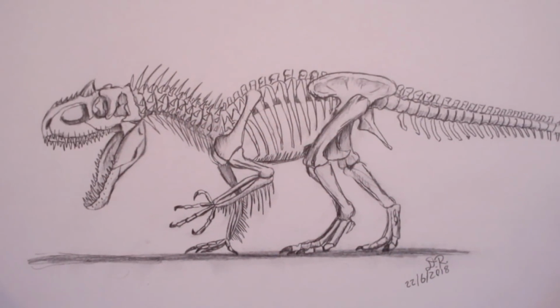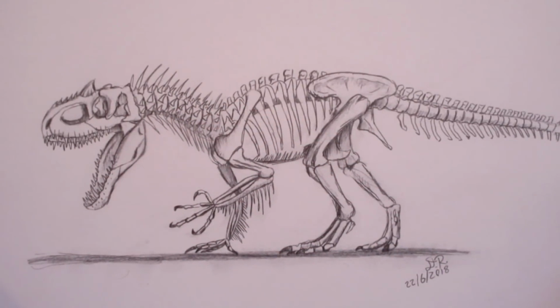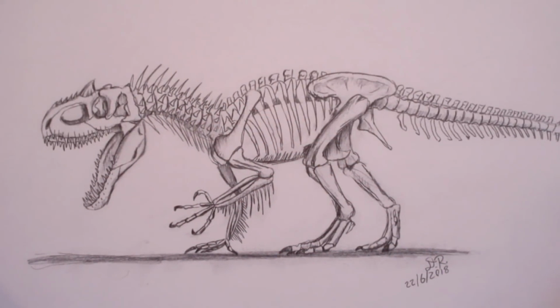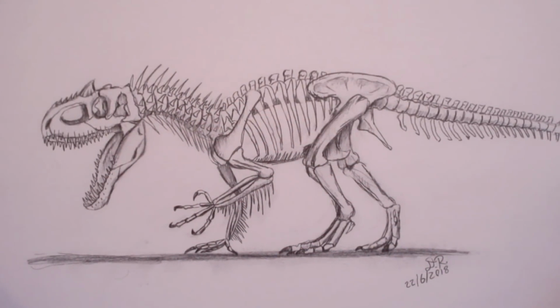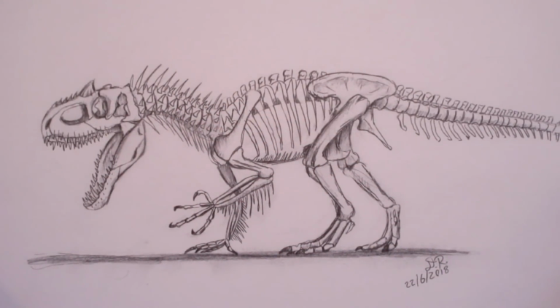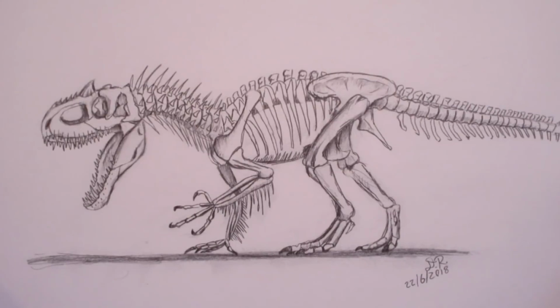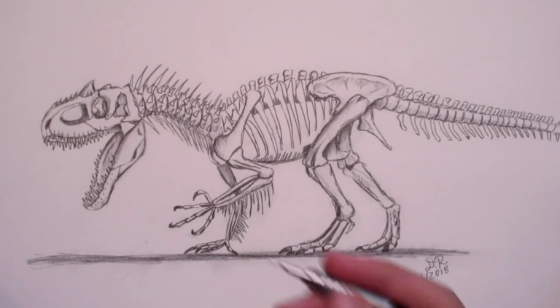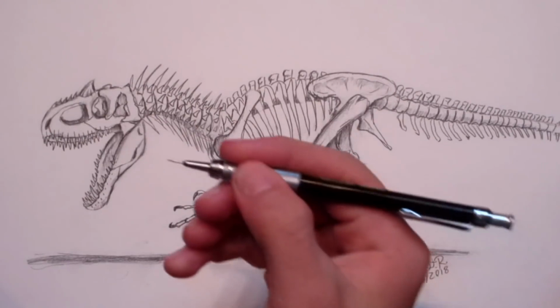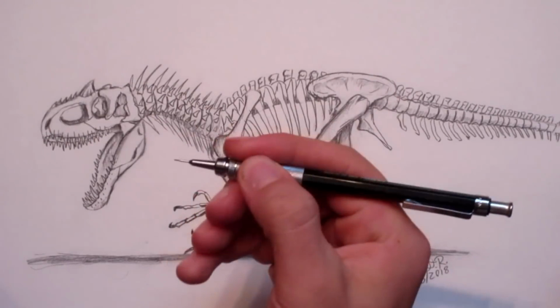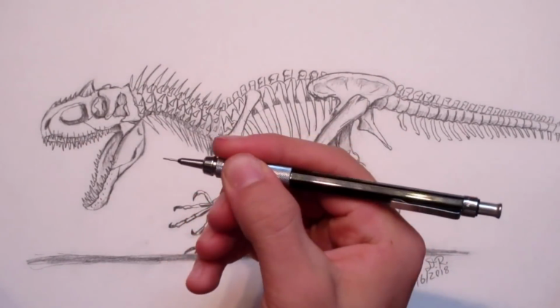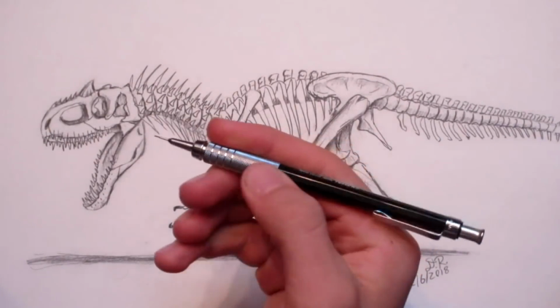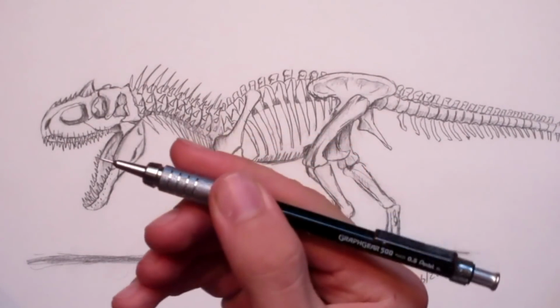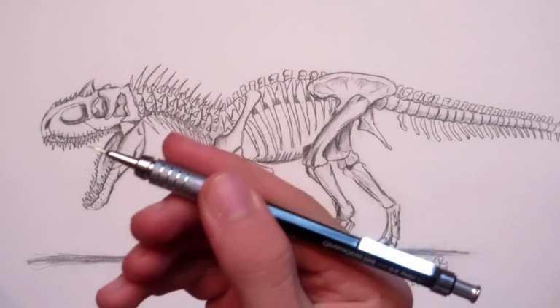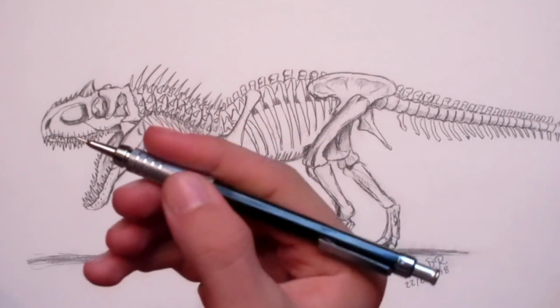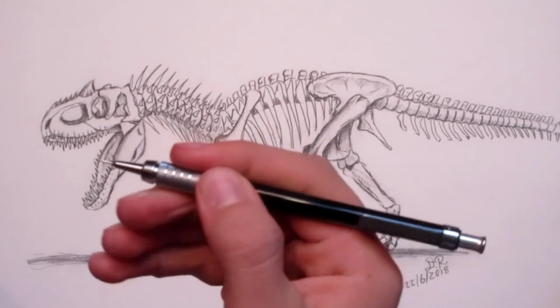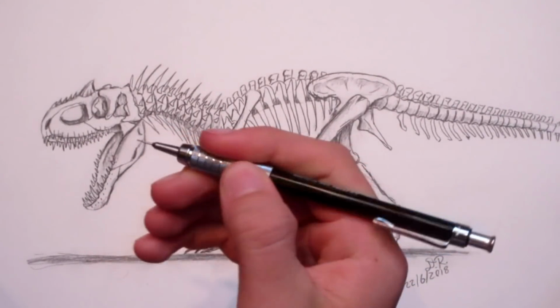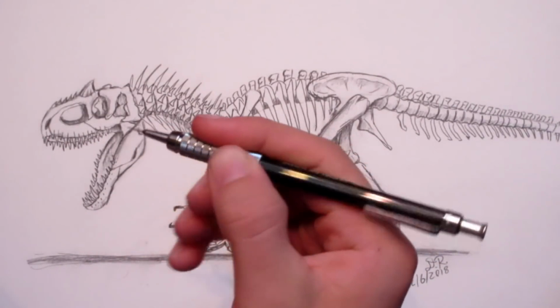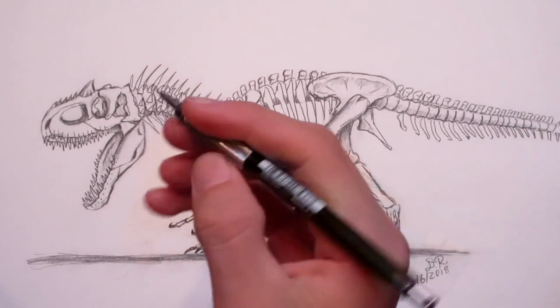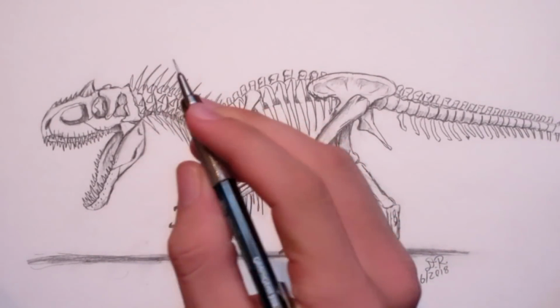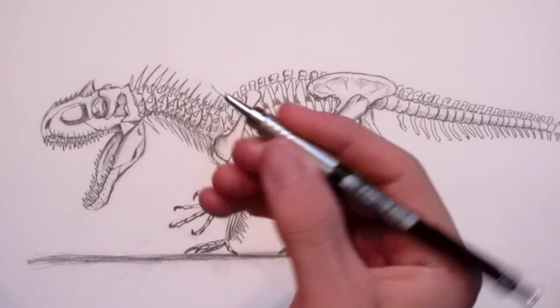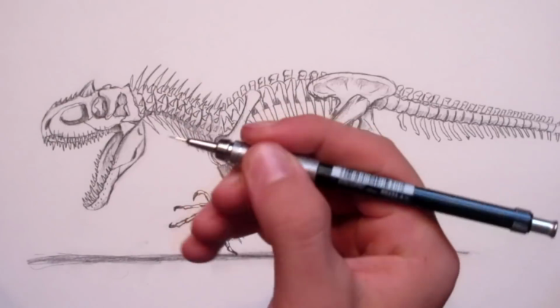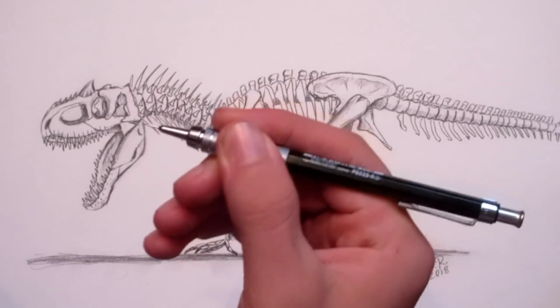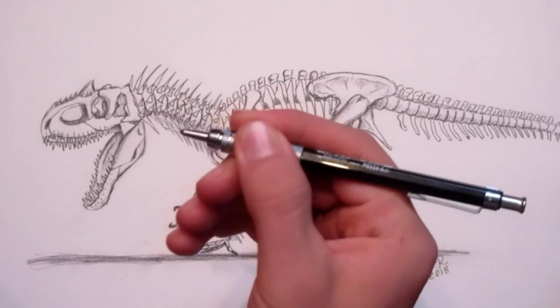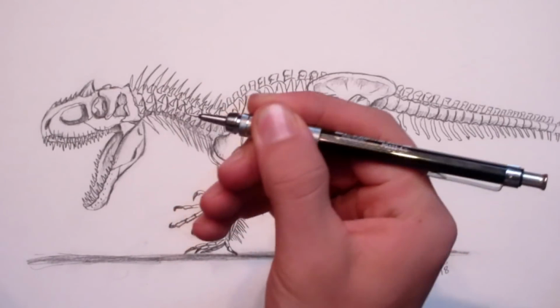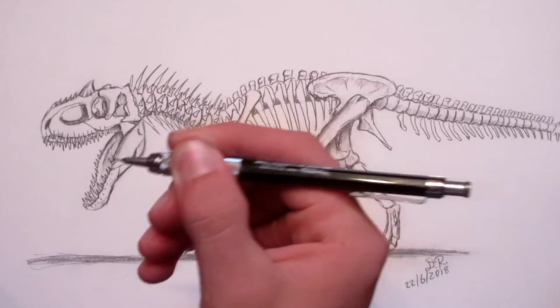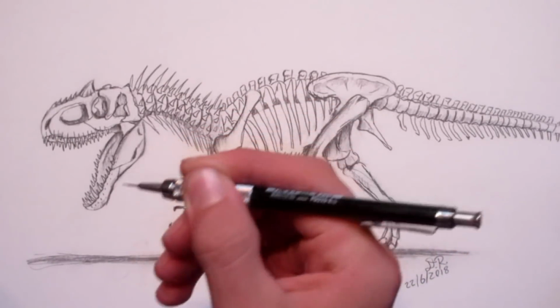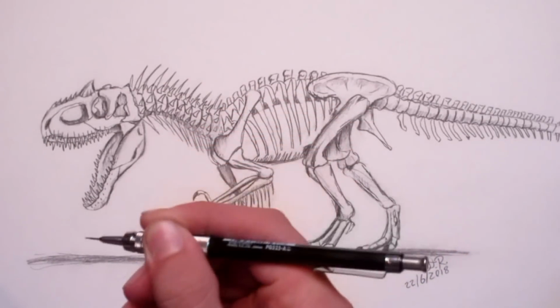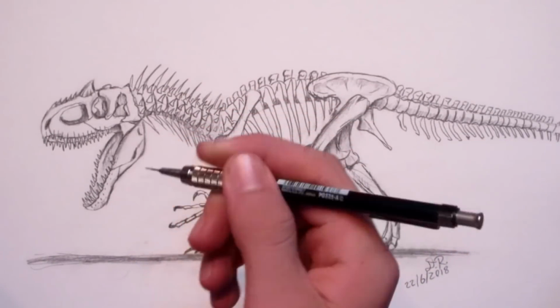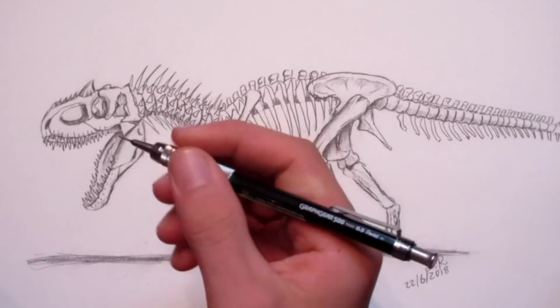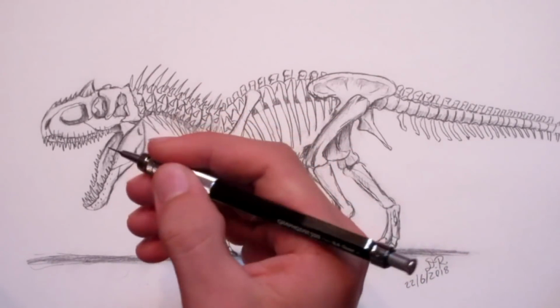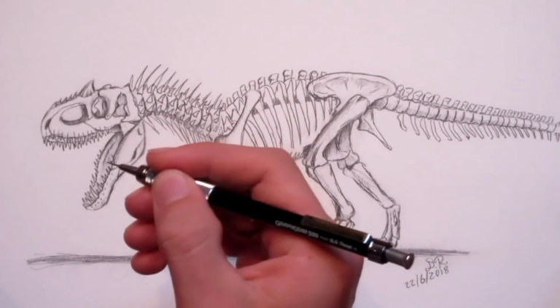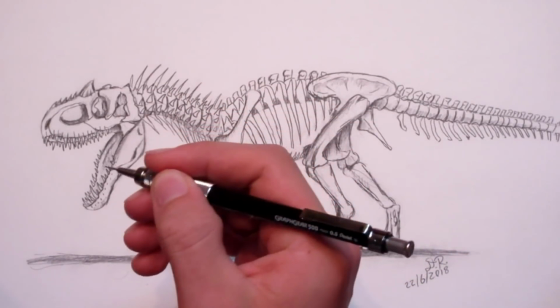One of the pros is that I love the feel of this pencil. It's got a nice metal tip and end that you can hold on to. It's really nice — it's a great feel in my hand.